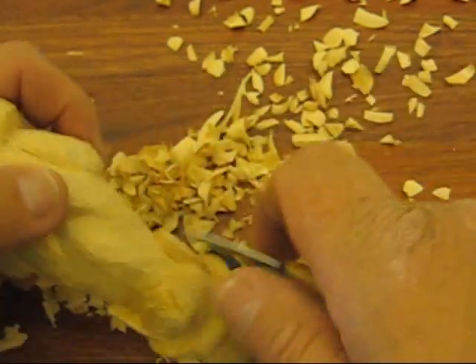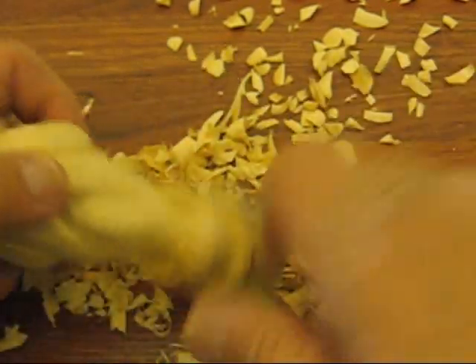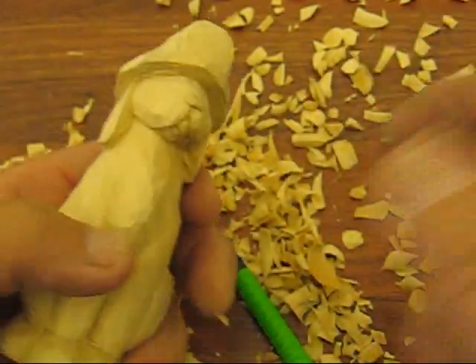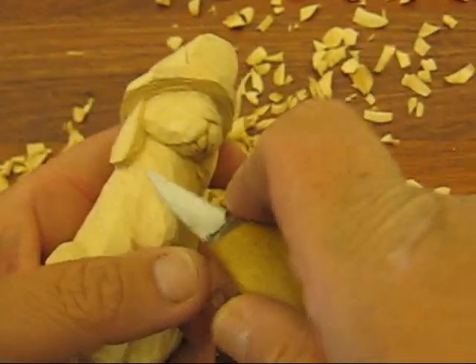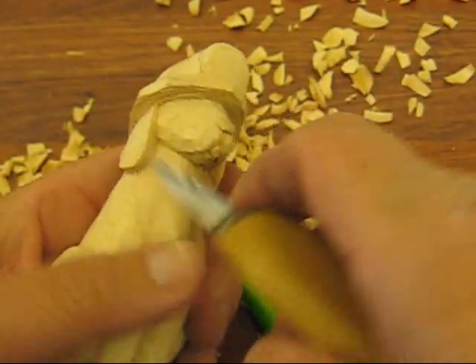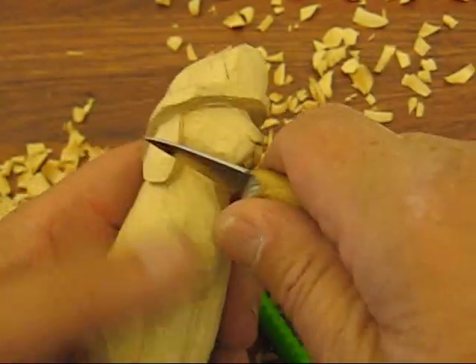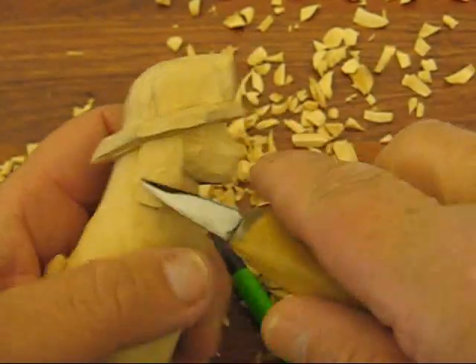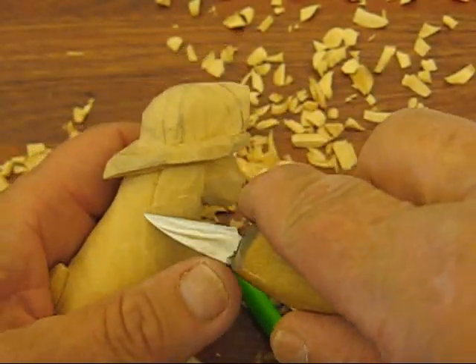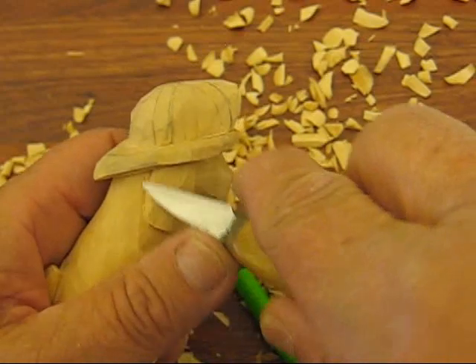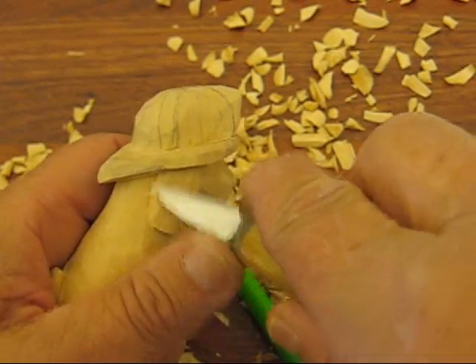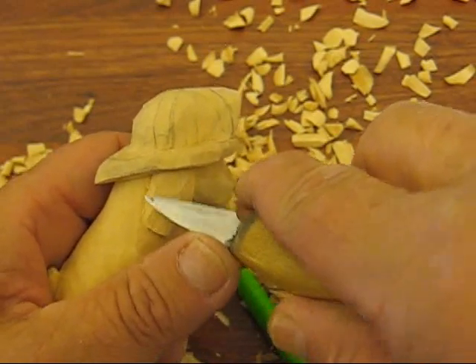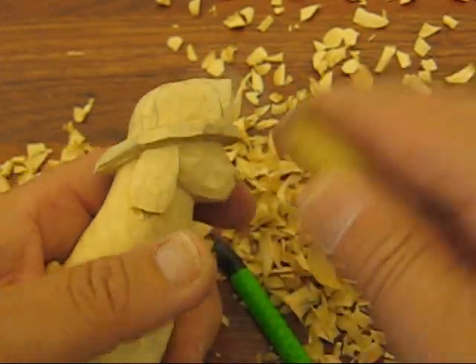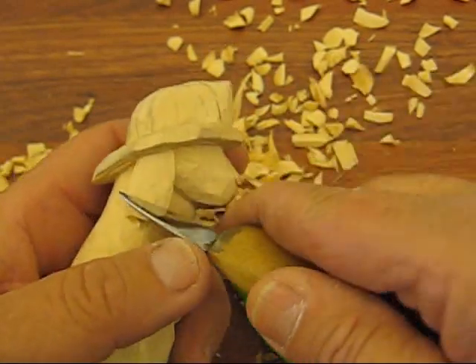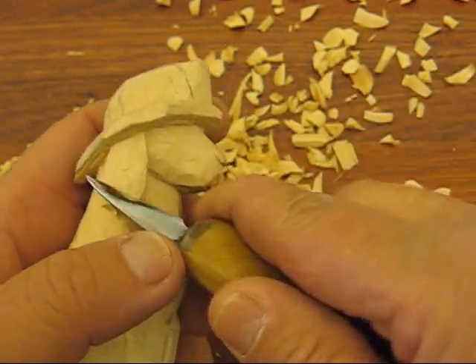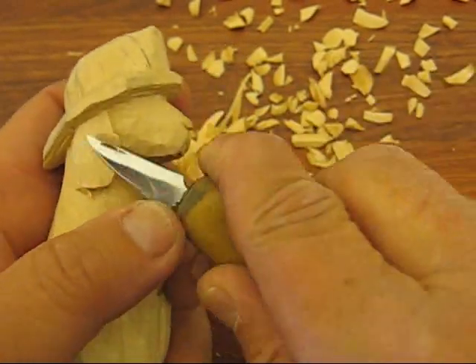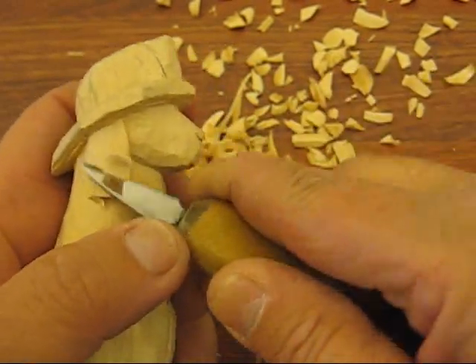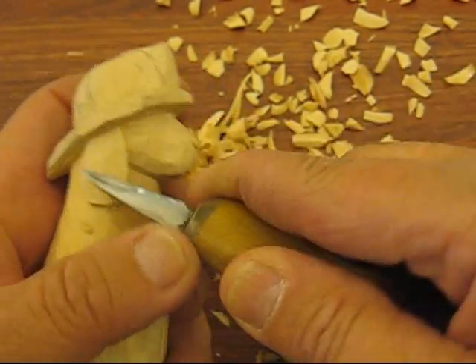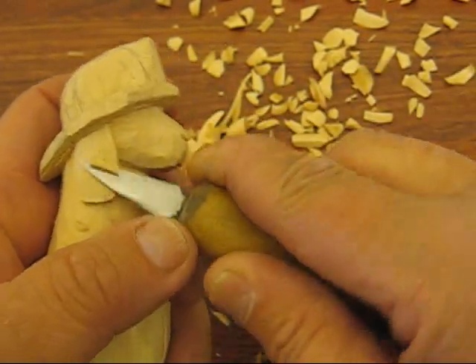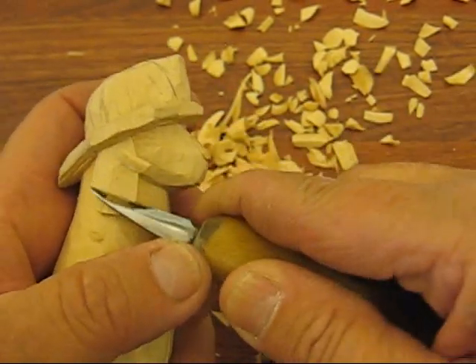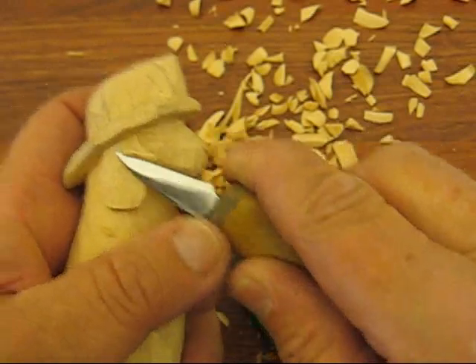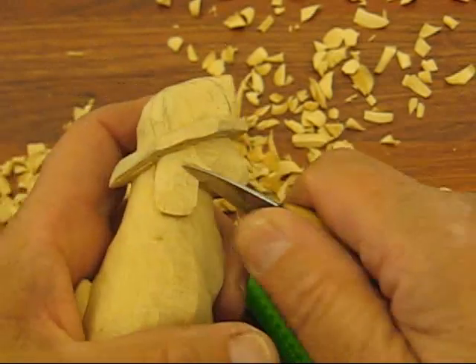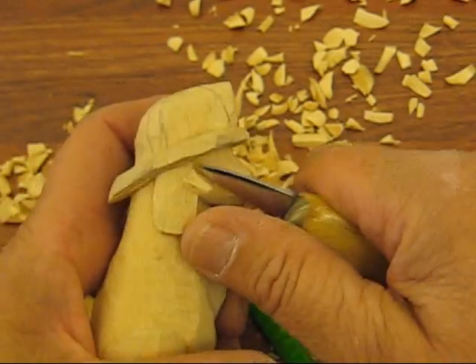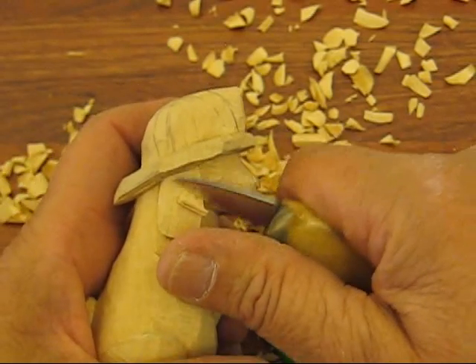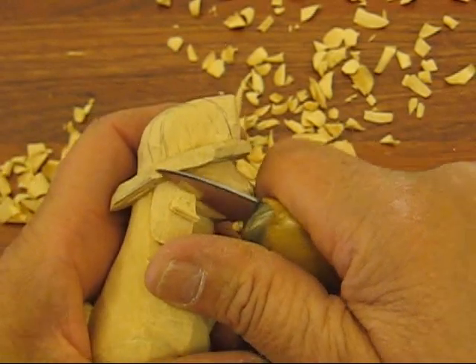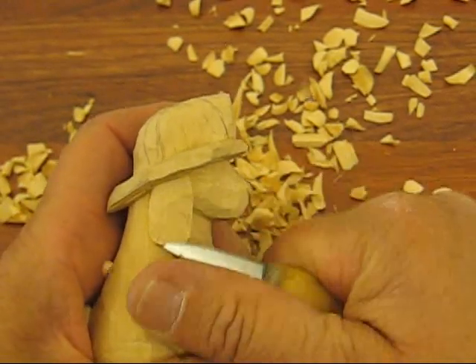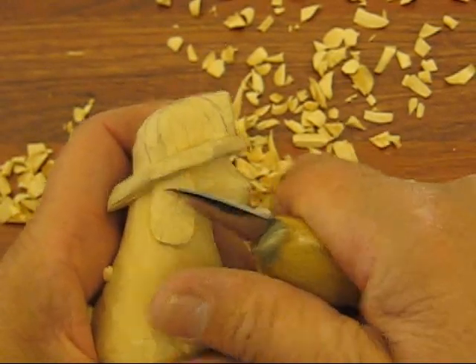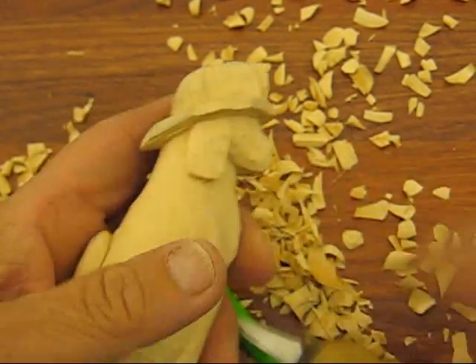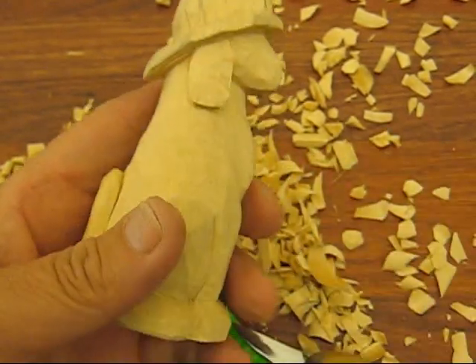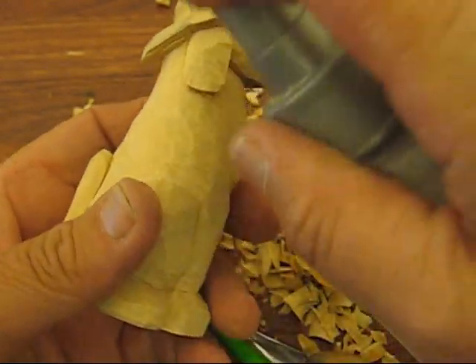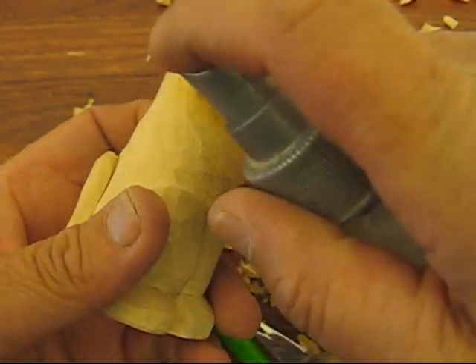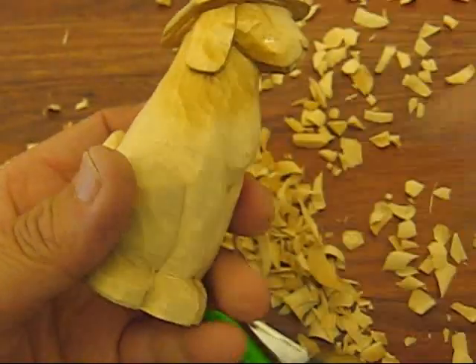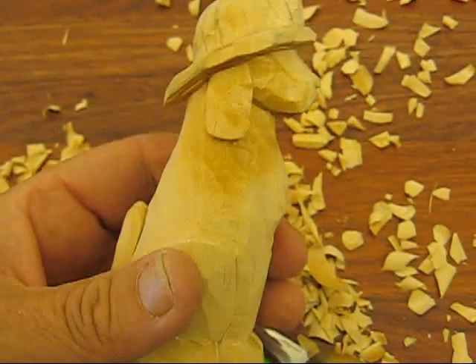Over here we're going to have to separate or do something with these ears, so I'm going to kind of scoop these ears out a little bit, right down at the bottom so they have a little bit of shape to them.